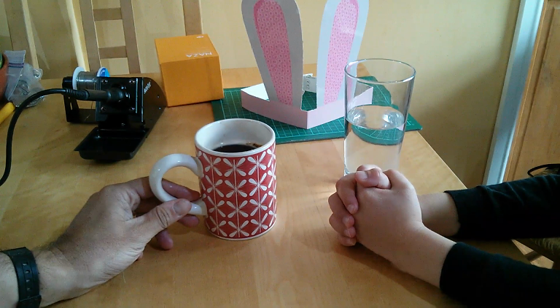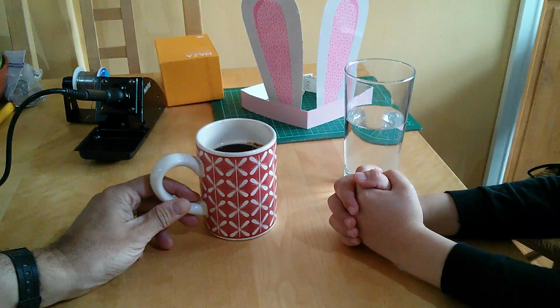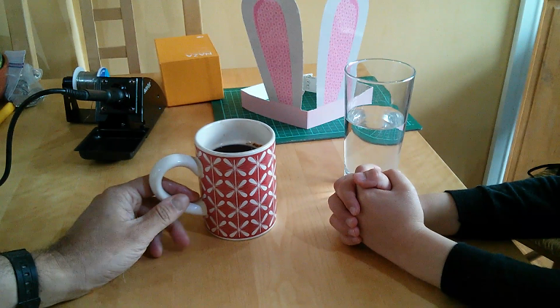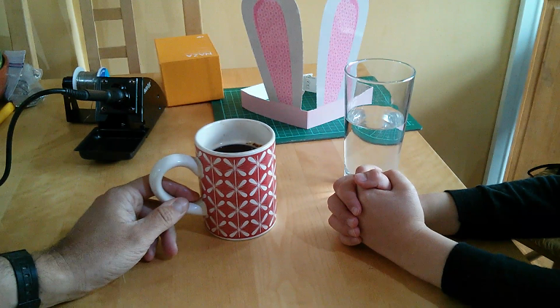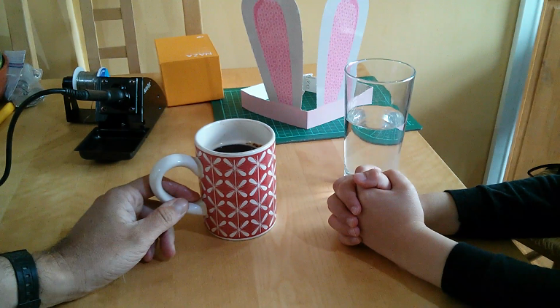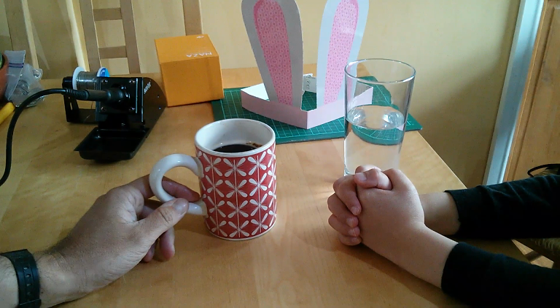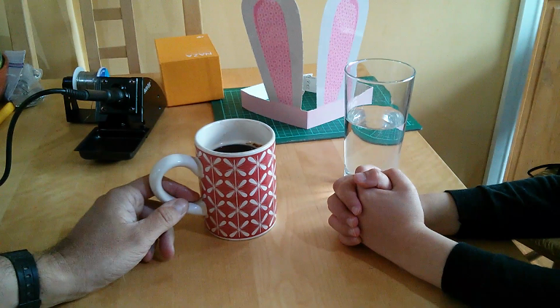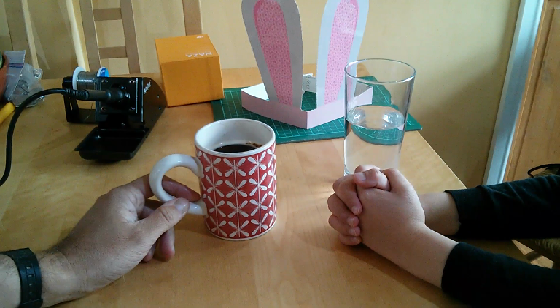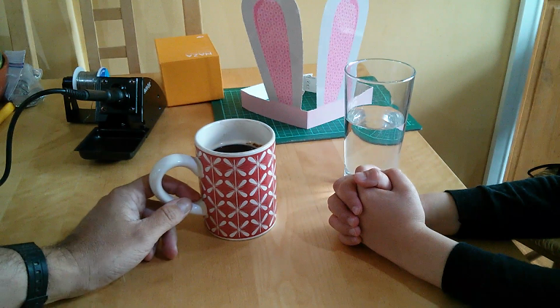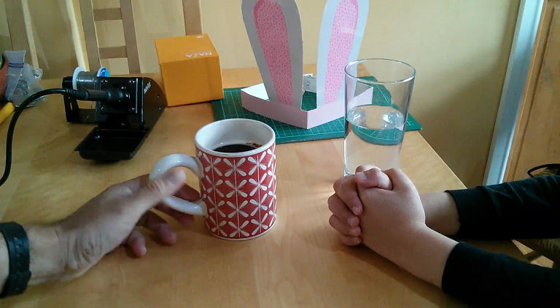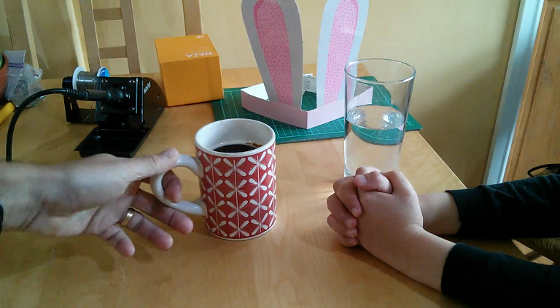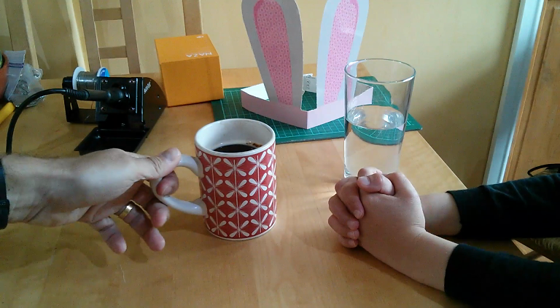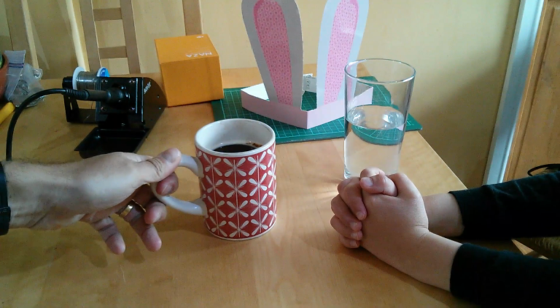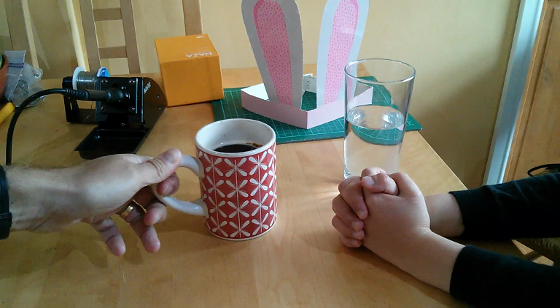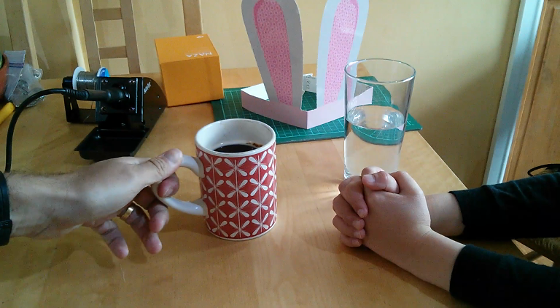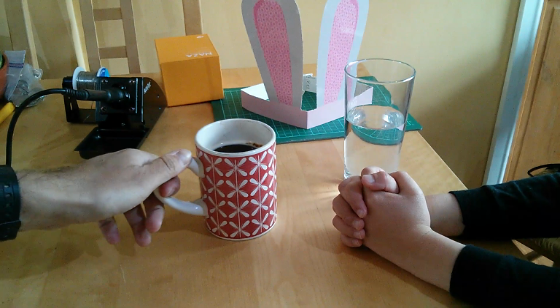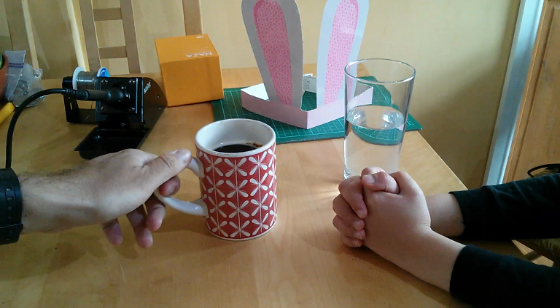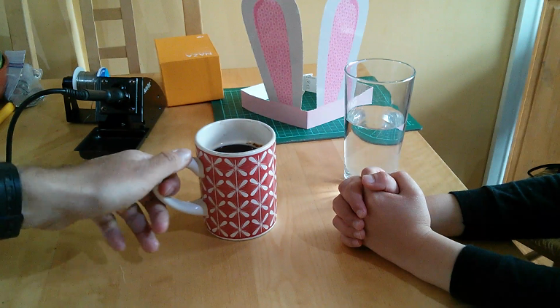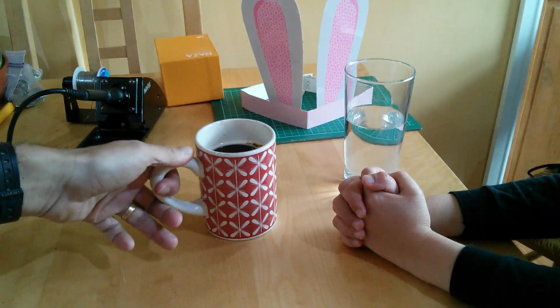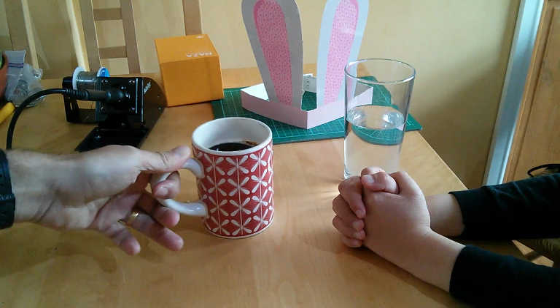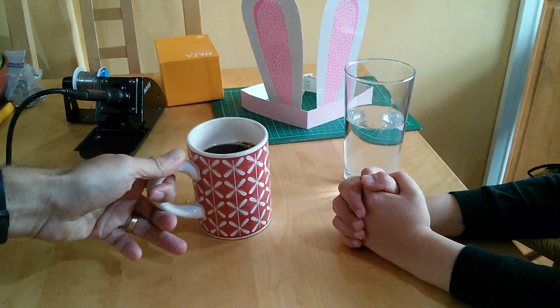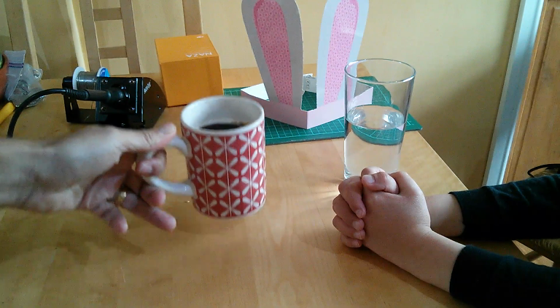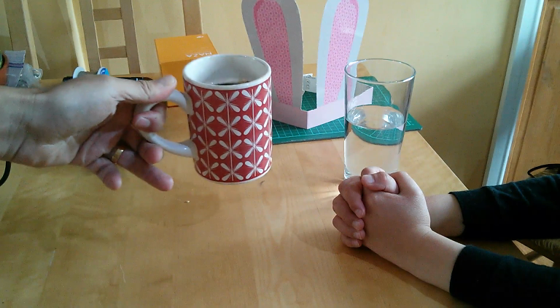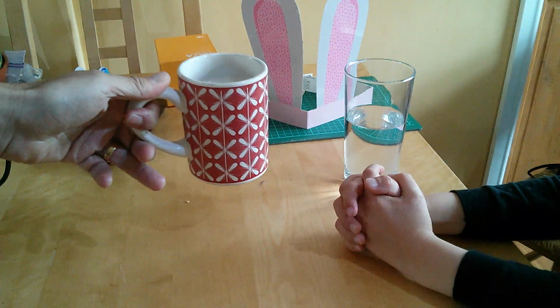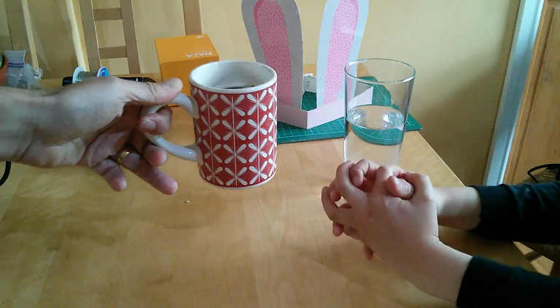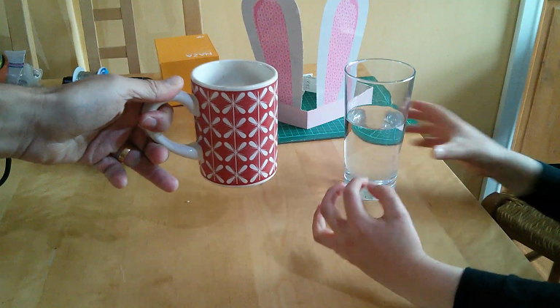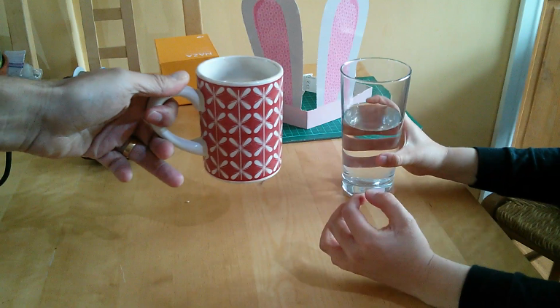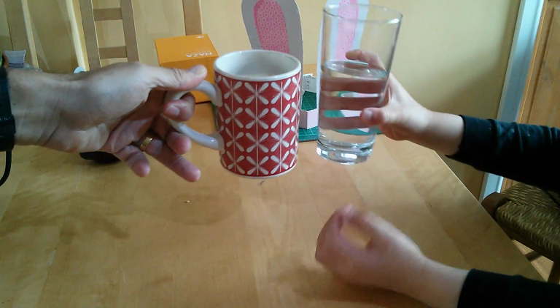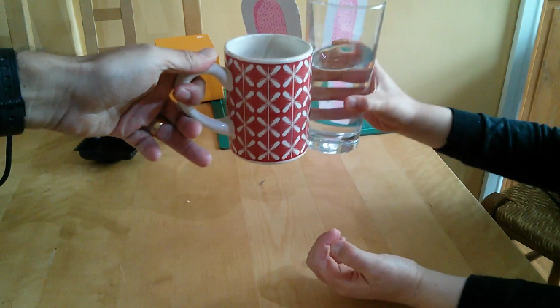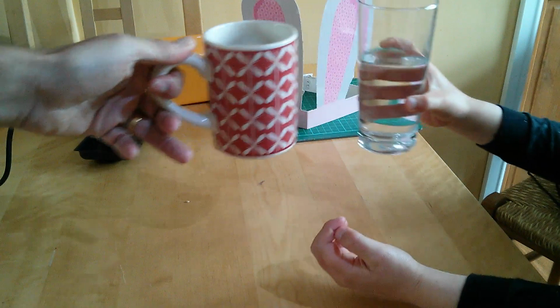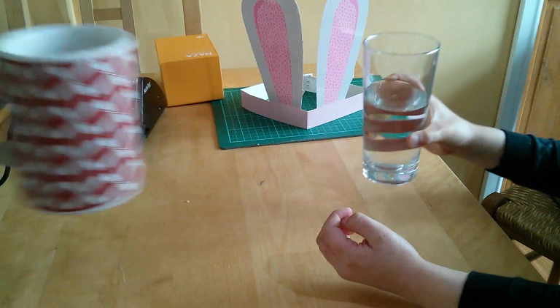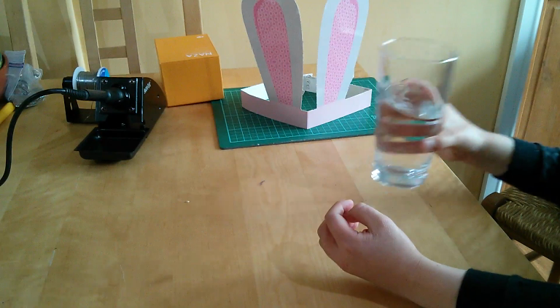A bit of a father and son project. But before we do, we'd better have our traditional drink — coffee for me, water for Tom. So cheers. Cheers. Let's have a drink of that.